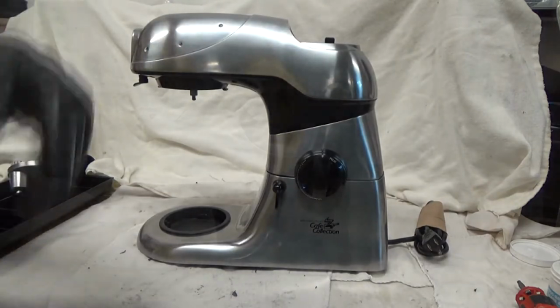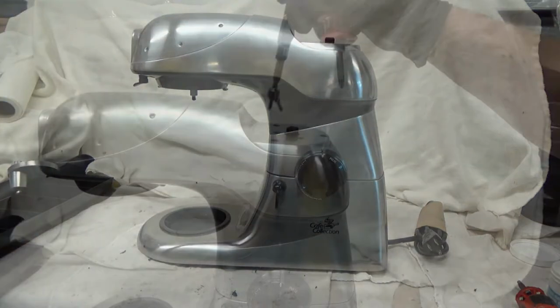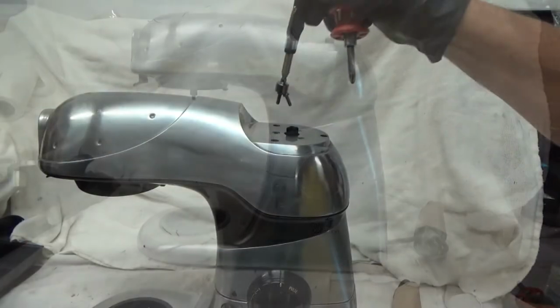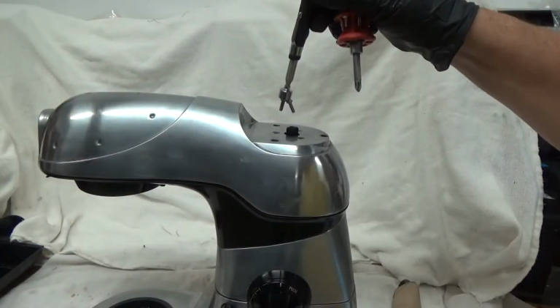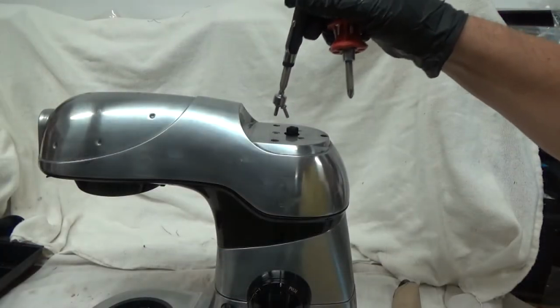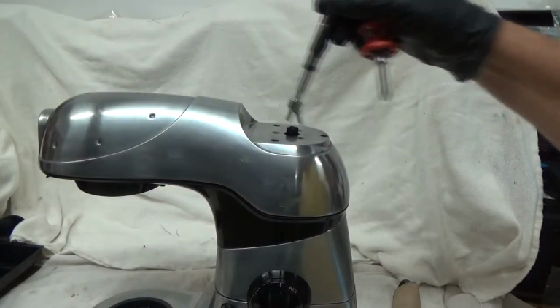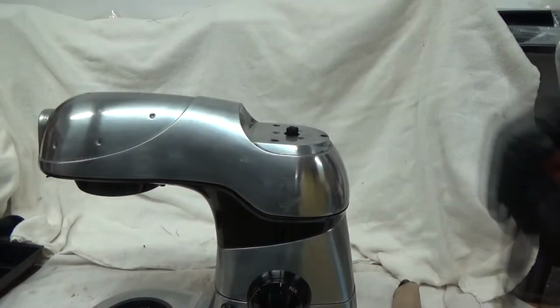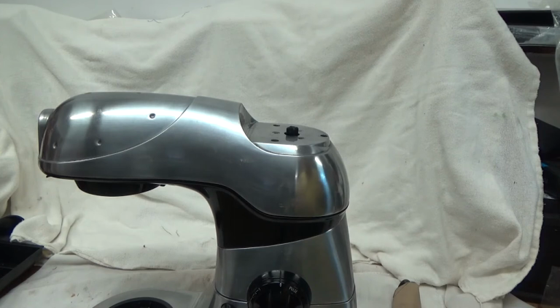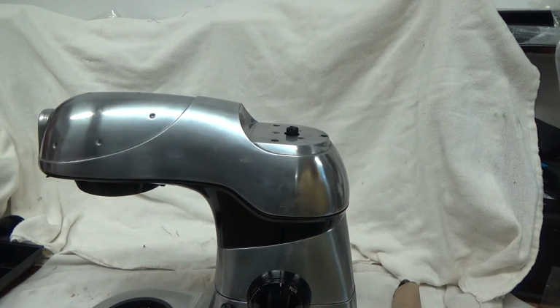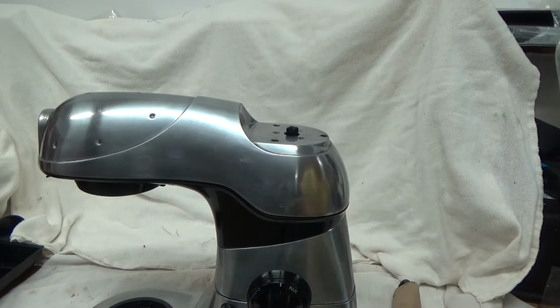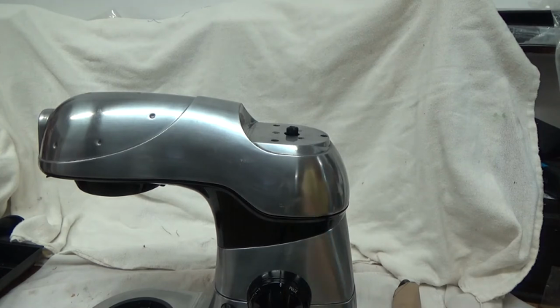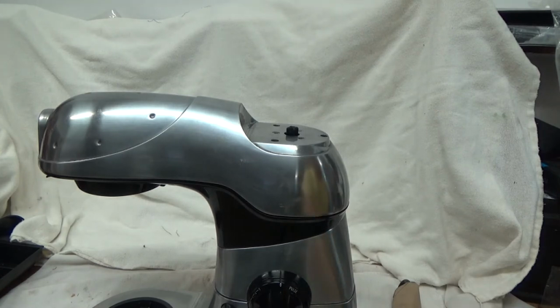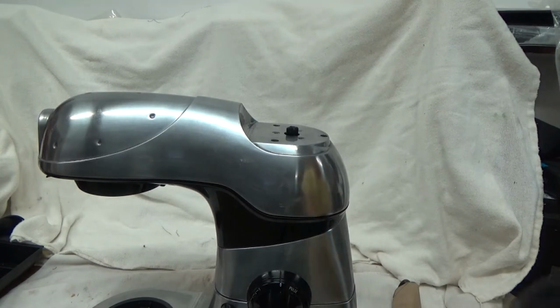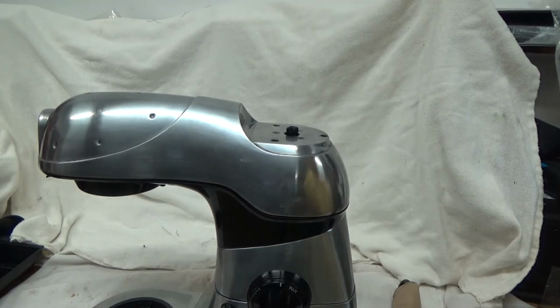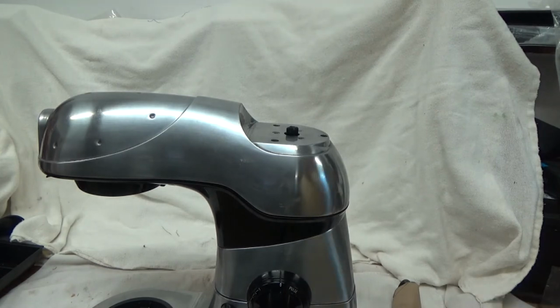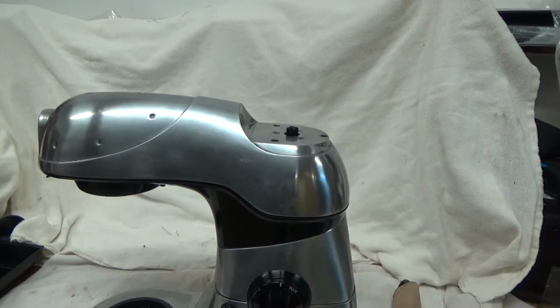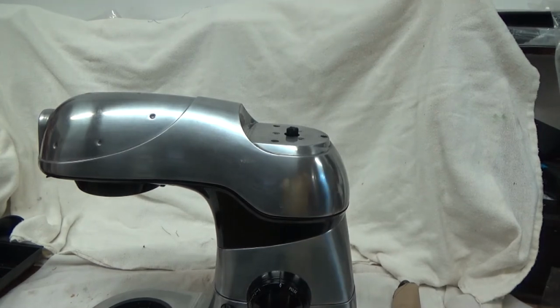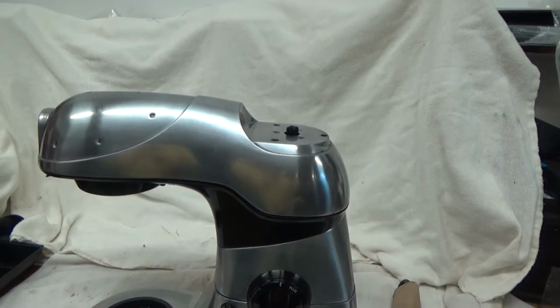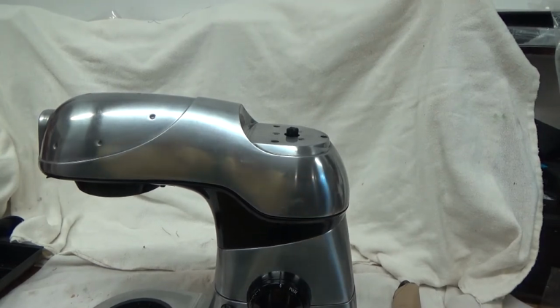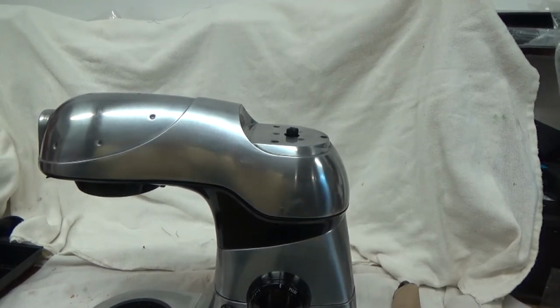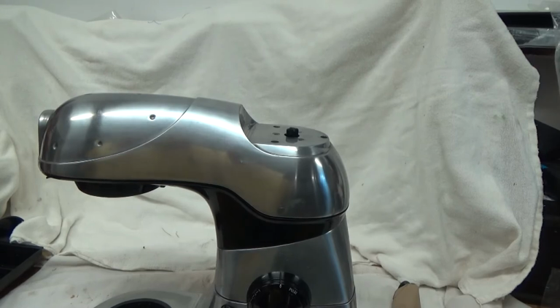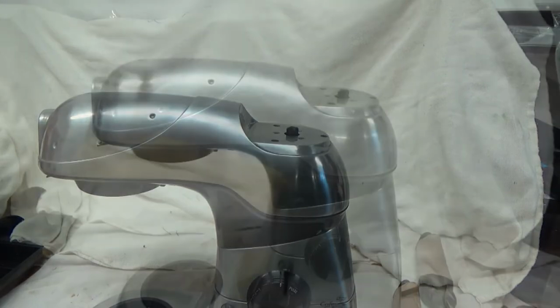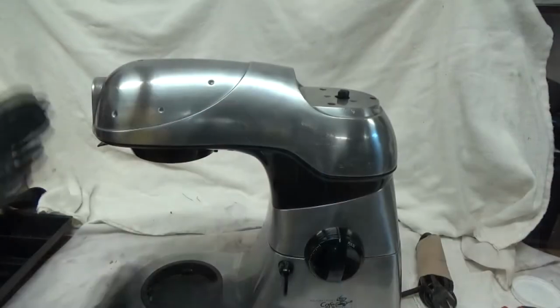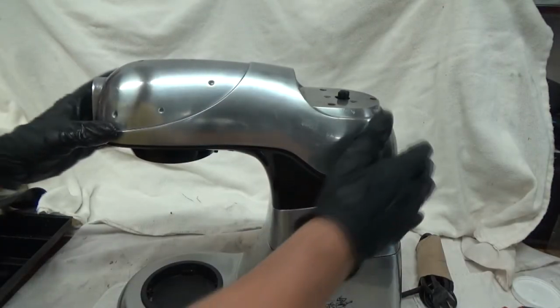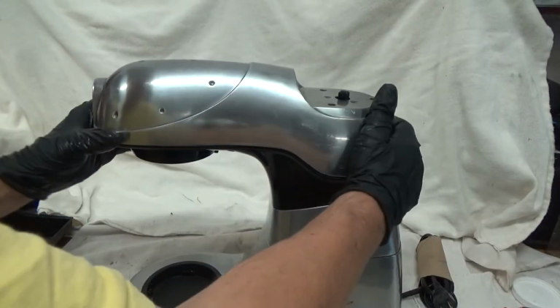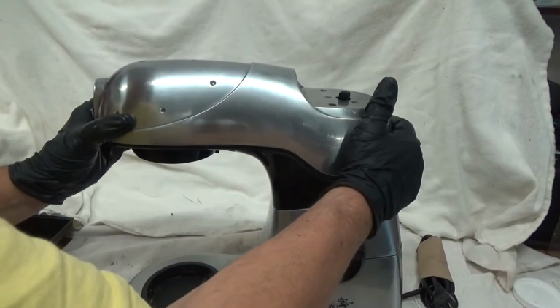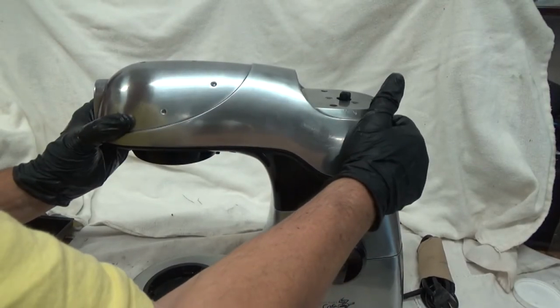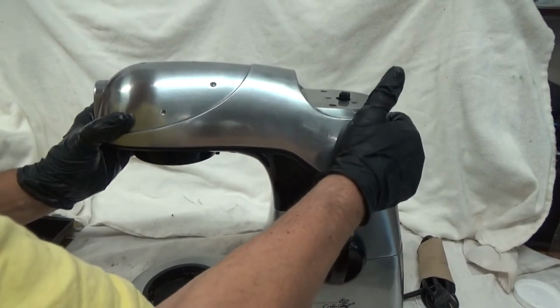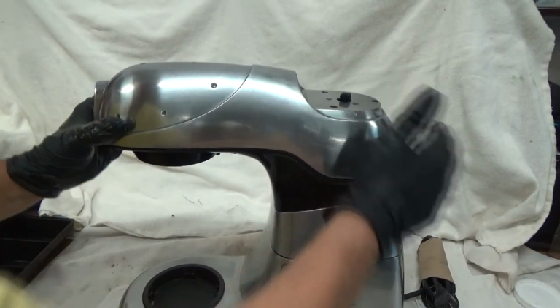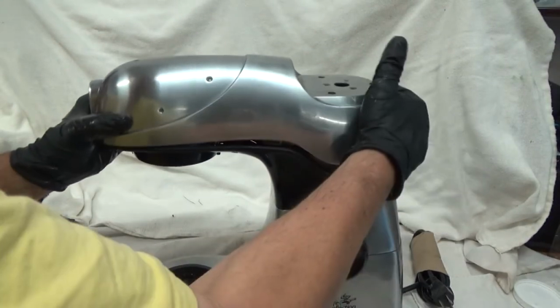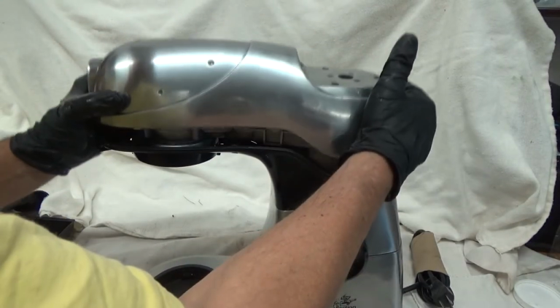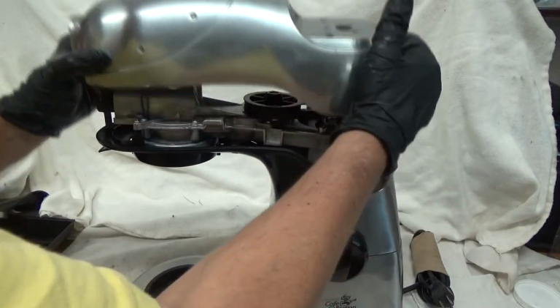I used my magnet. I could have just taken the top off, but whatever. Keep those three screws together for reassembly. It should release the top — and there we go.